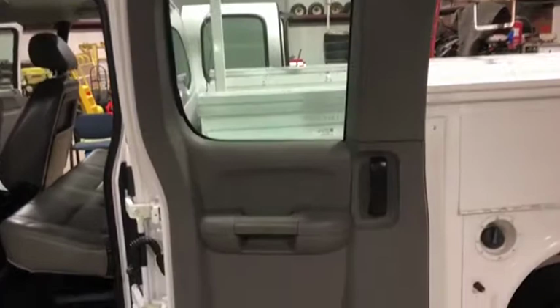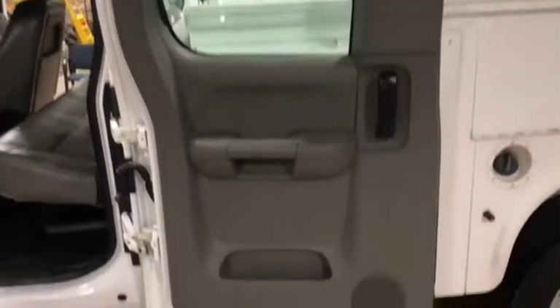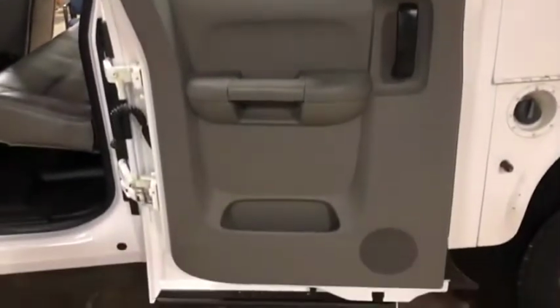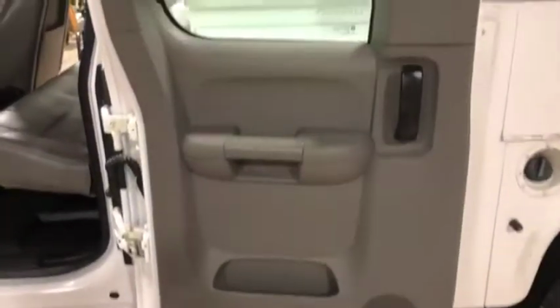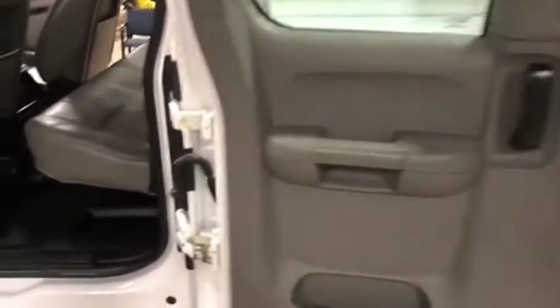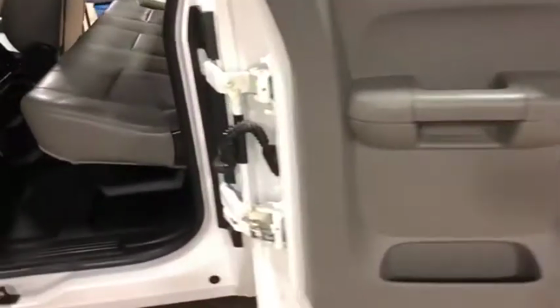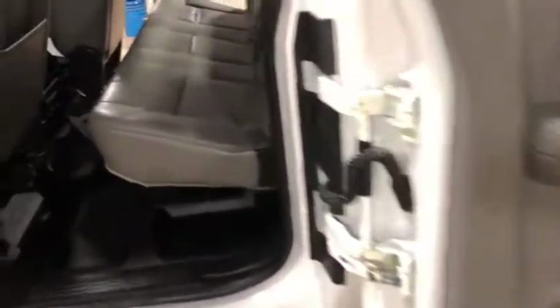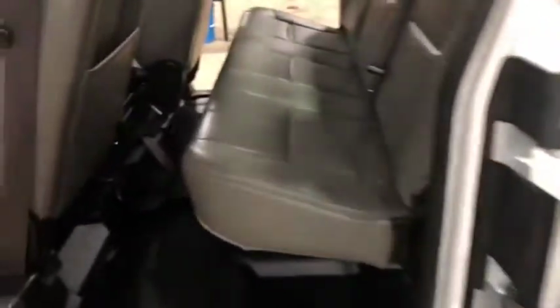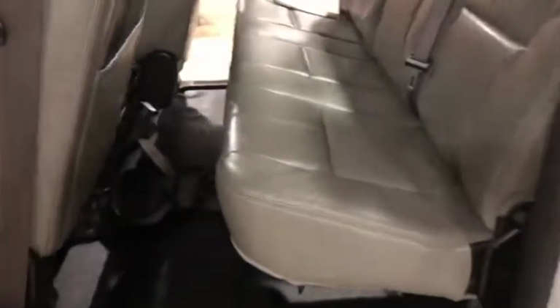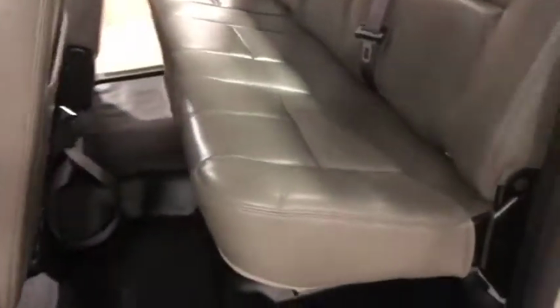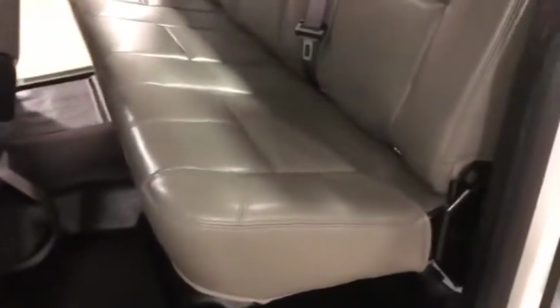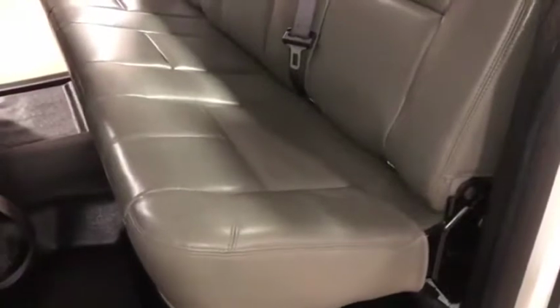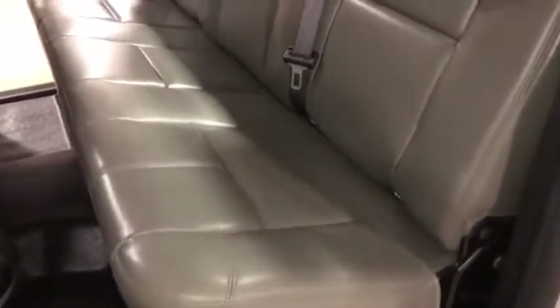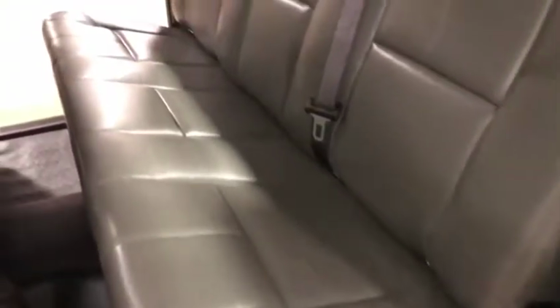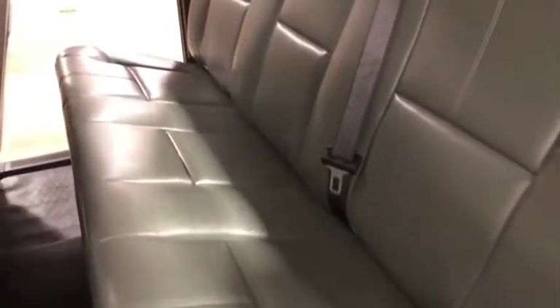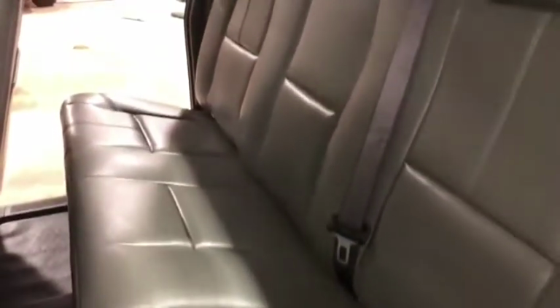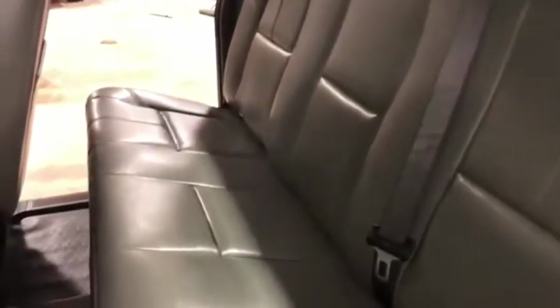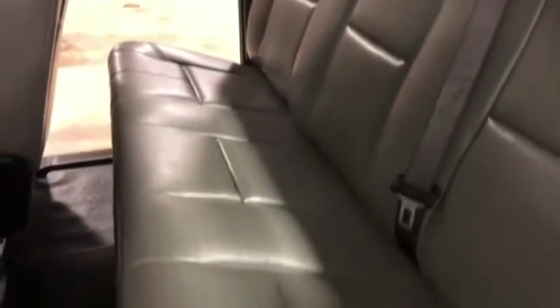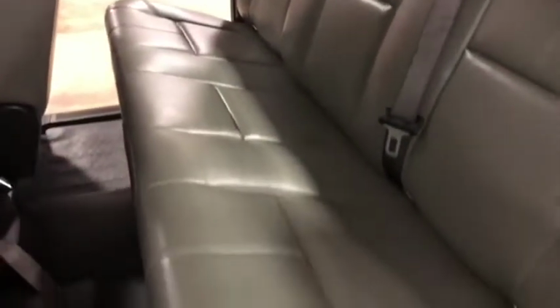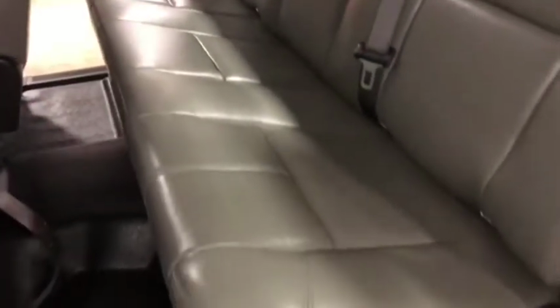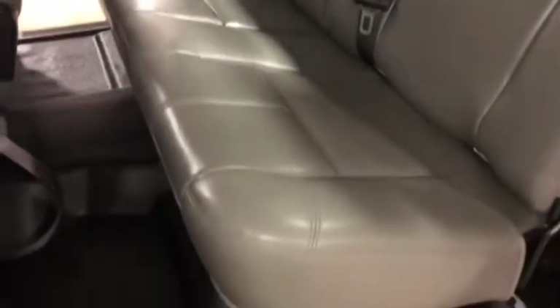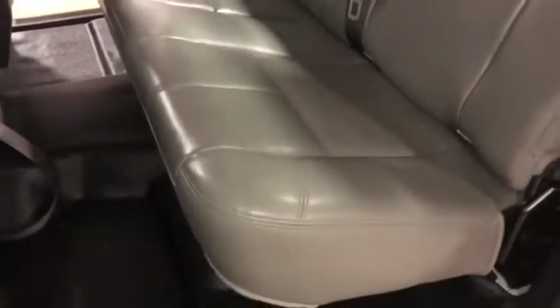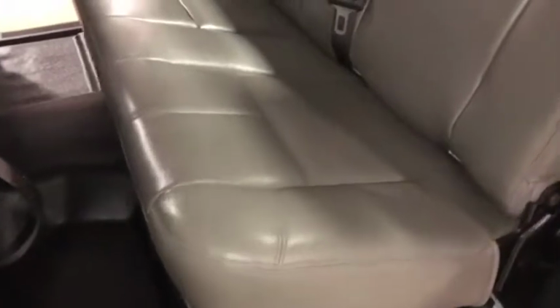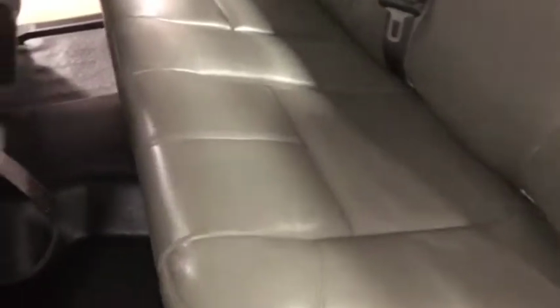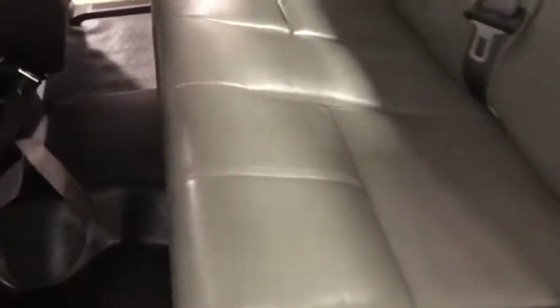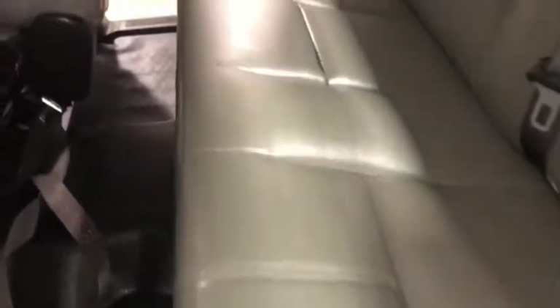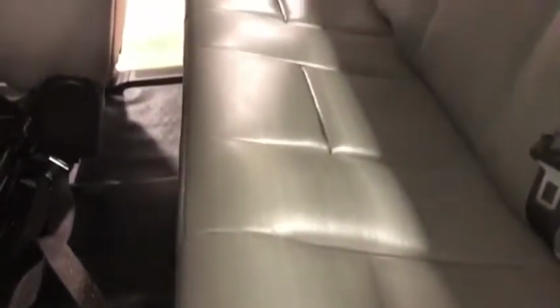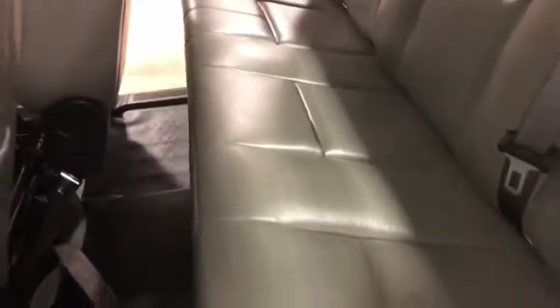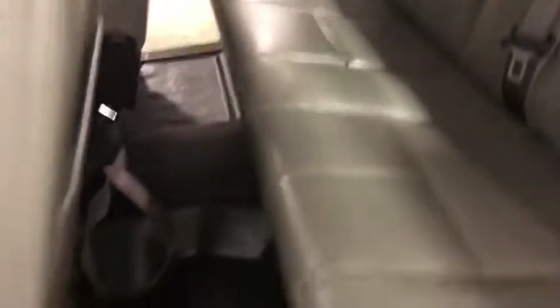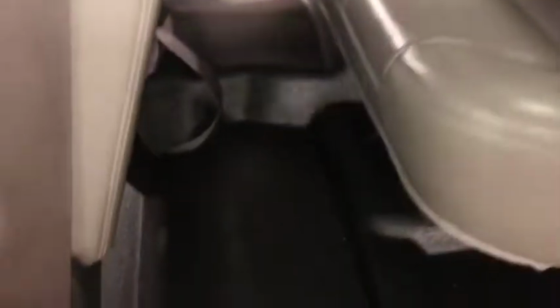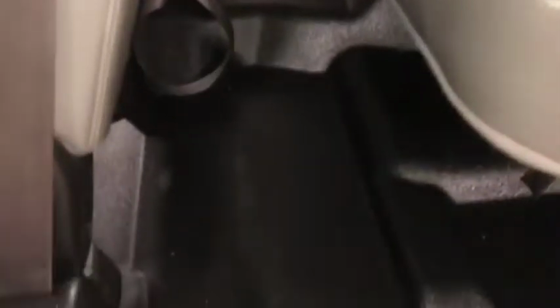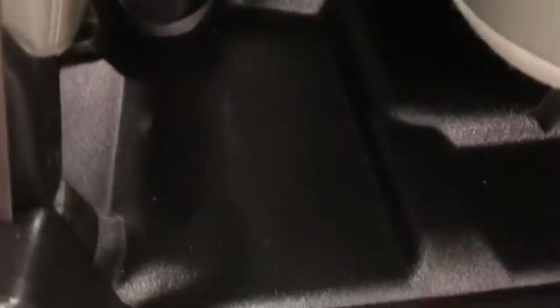This back door panel here looks great, nothing really going on there. The back seat looks like it's hardly ever been used — maybe it's been flipped up its whole life. No rips or tears, no stains that I can see. This back seat is in really good shape, and the floorboard looks good too.